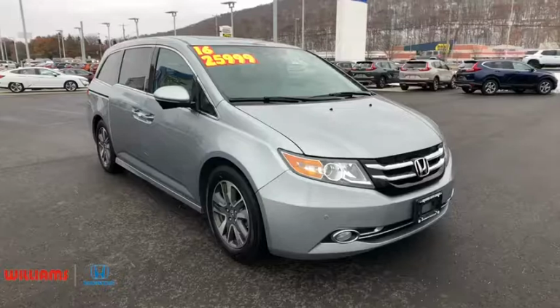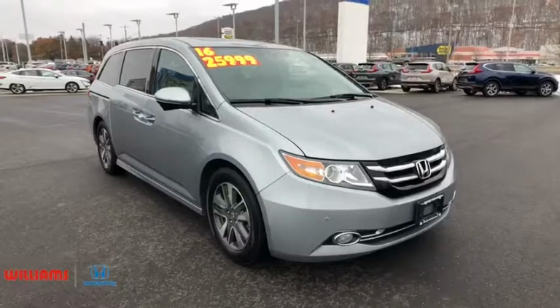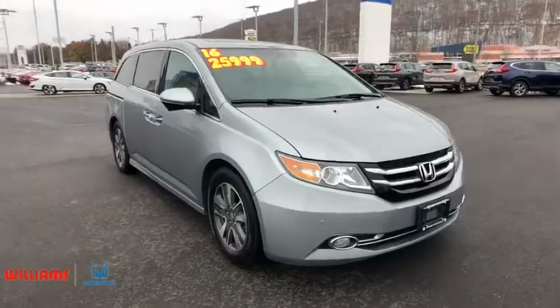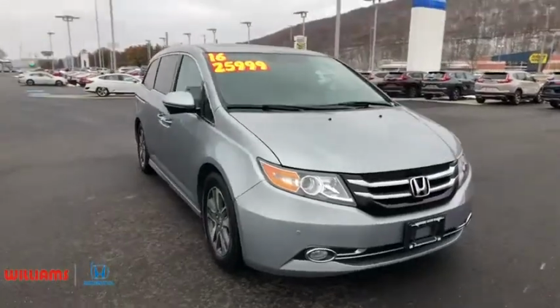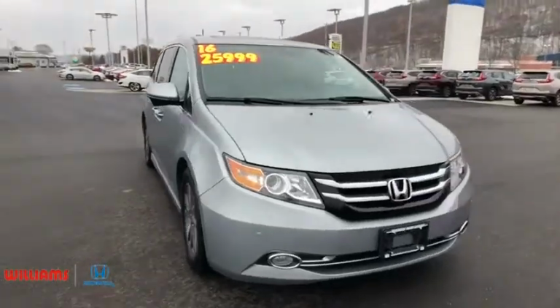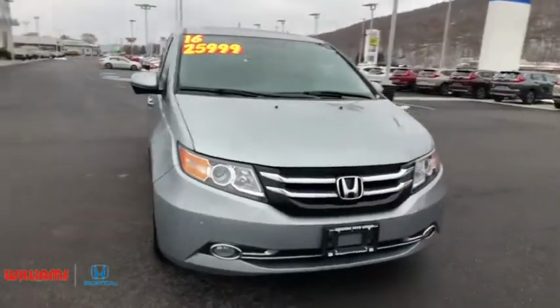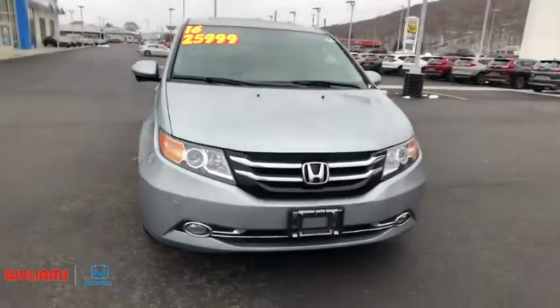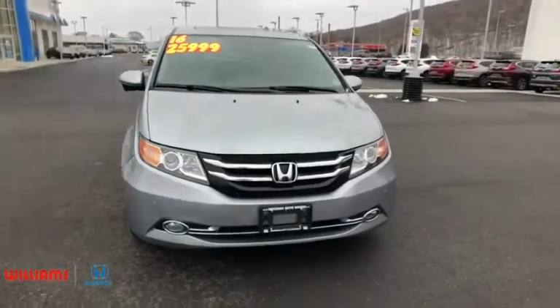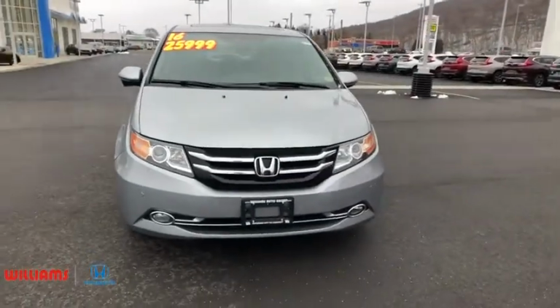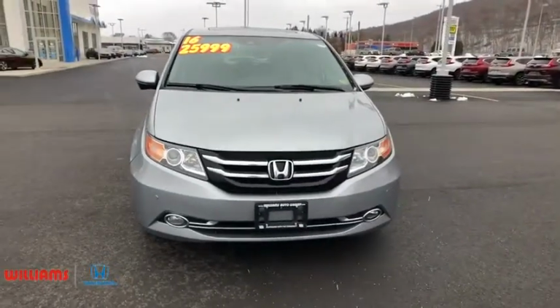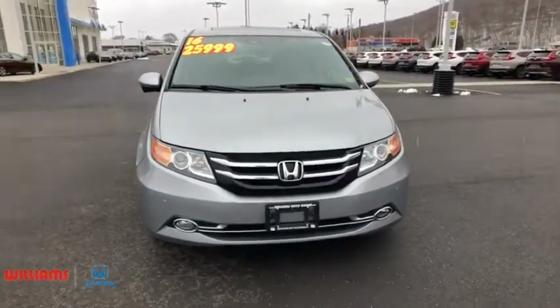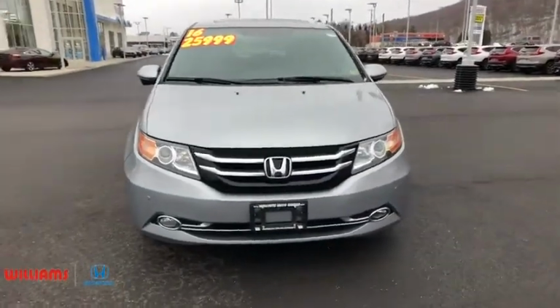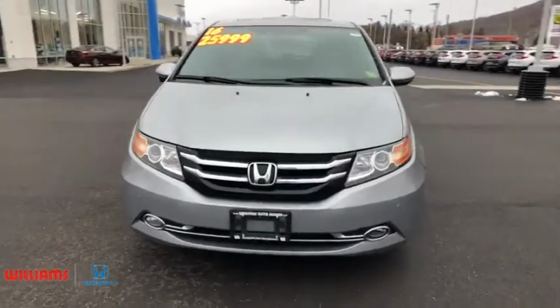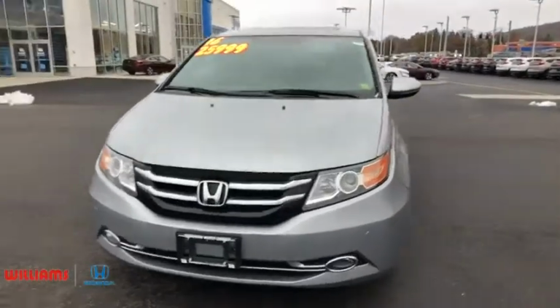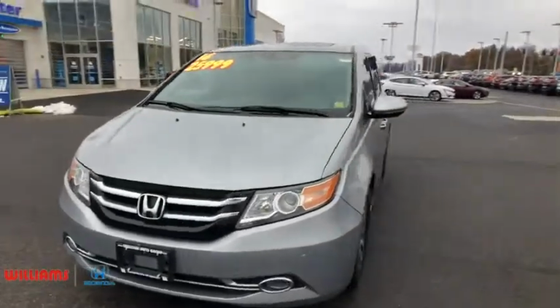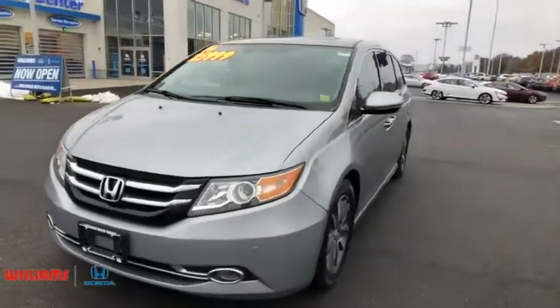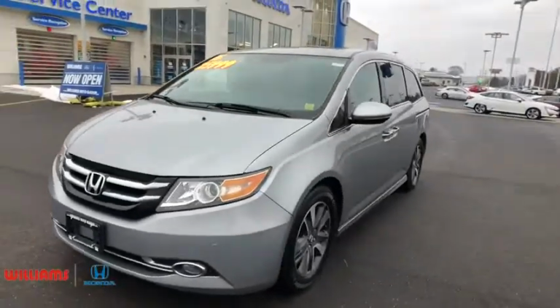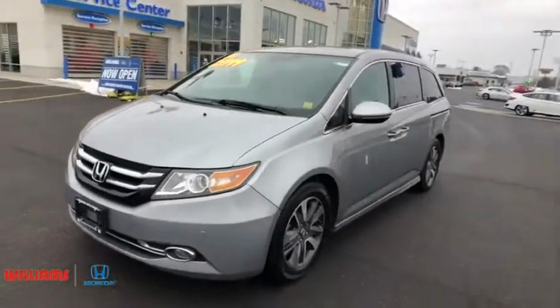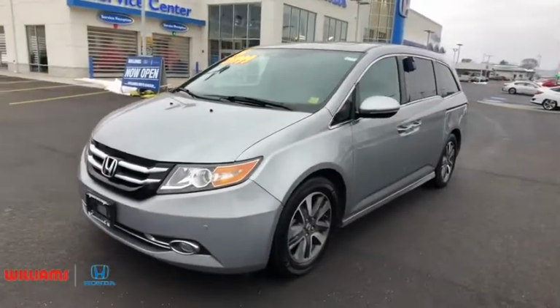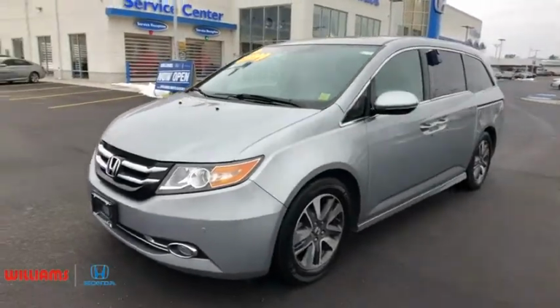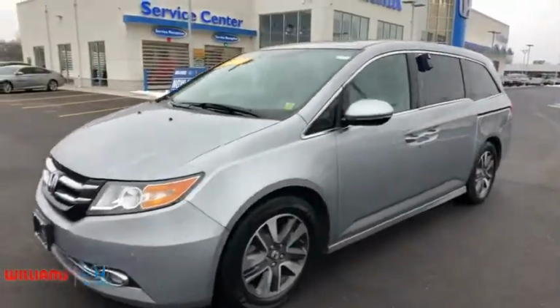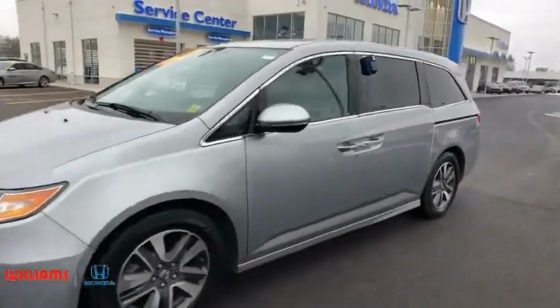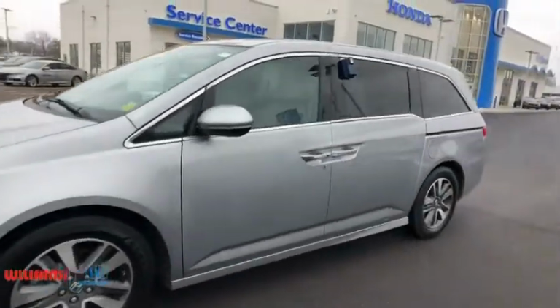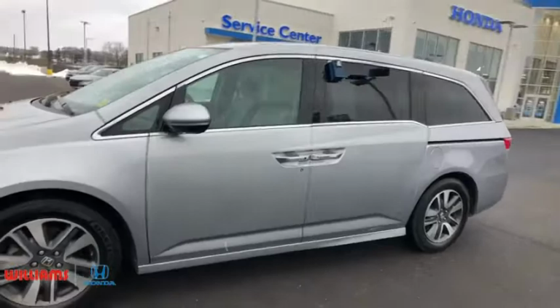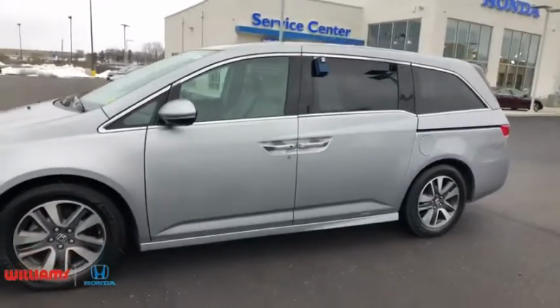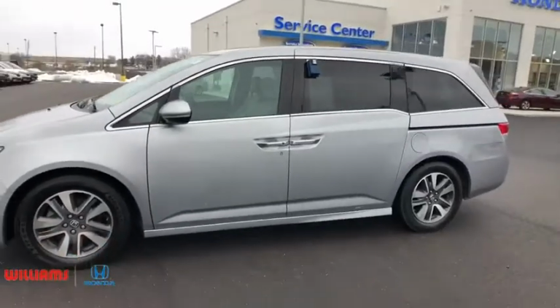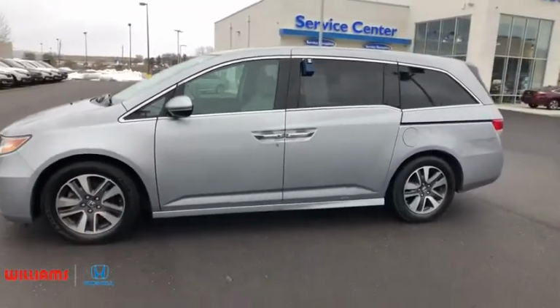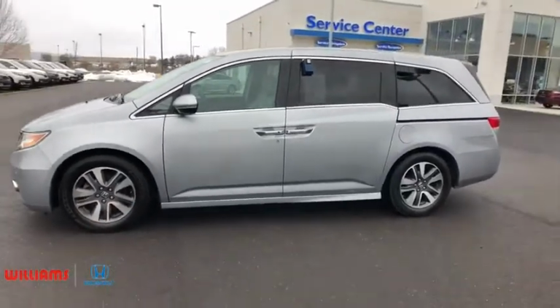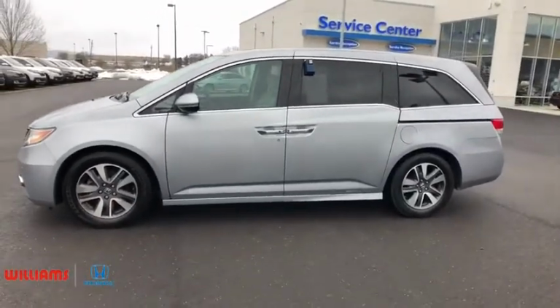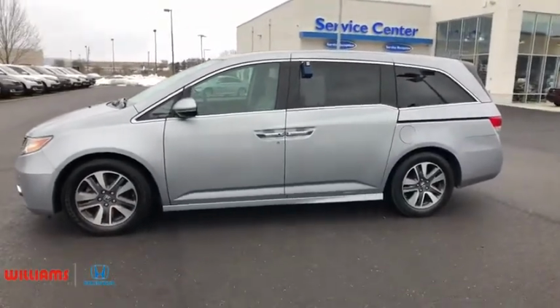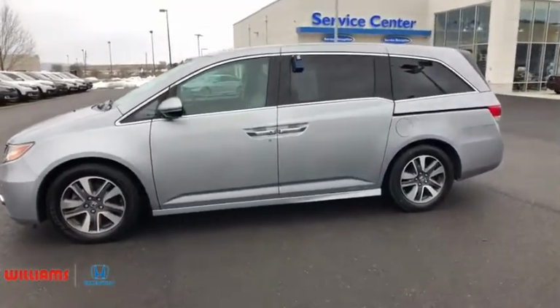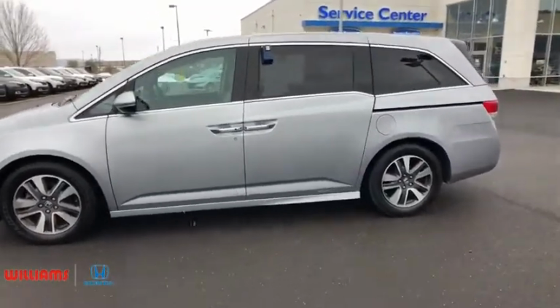The 2016 Honda Odyssey. The Honda Odyssey is a showcase of distinguished style, captivating technology, and advanced safety features. A must for all families. This vehicle has less than 75,000 miles.